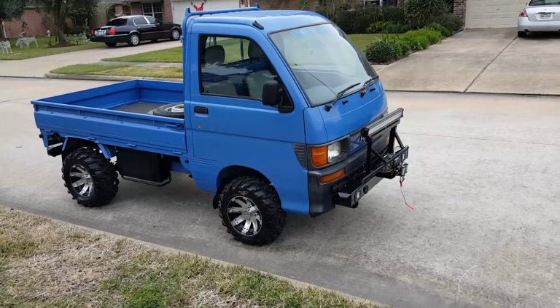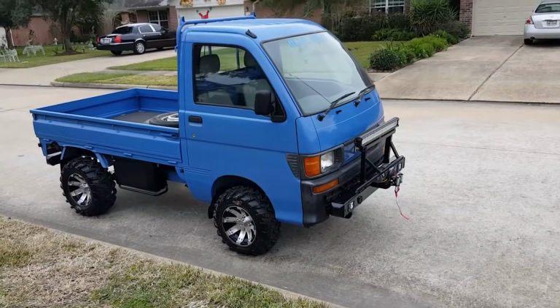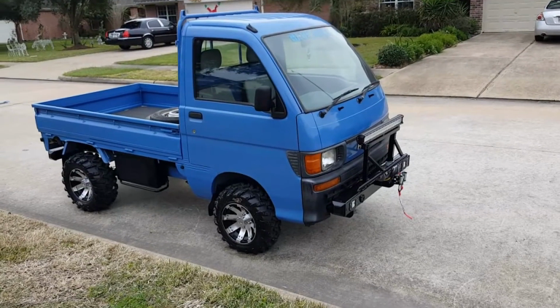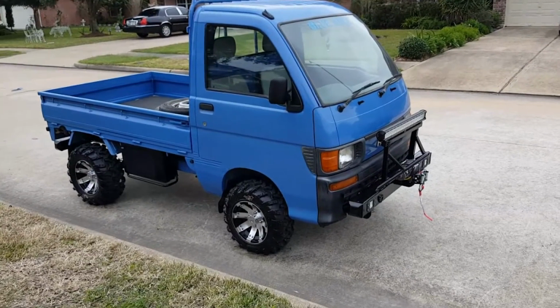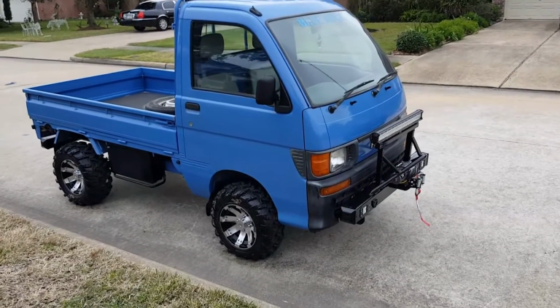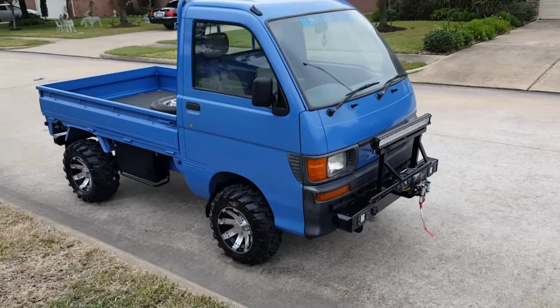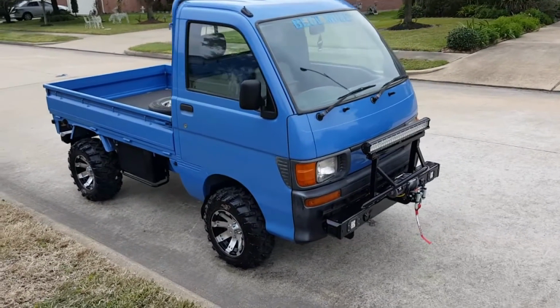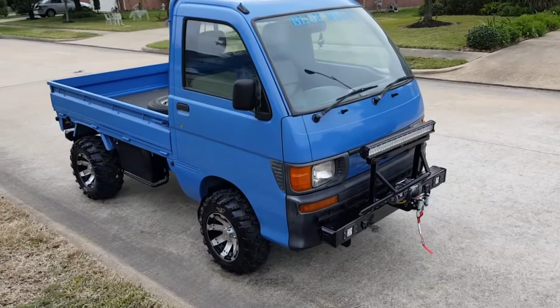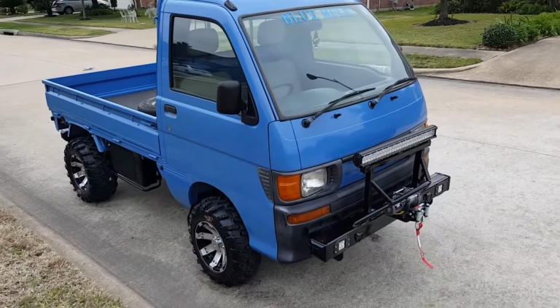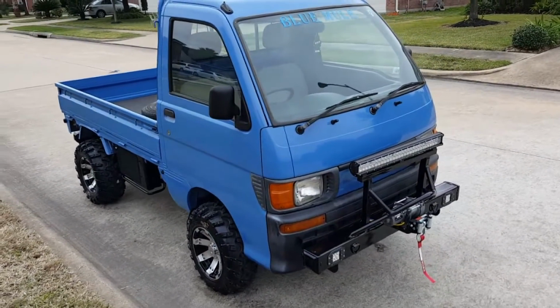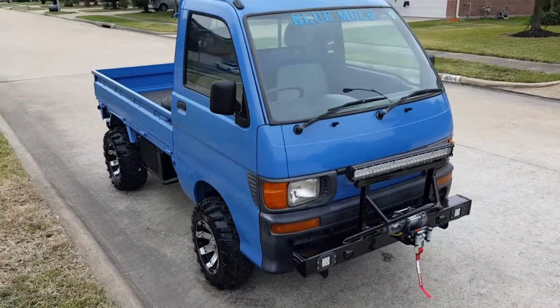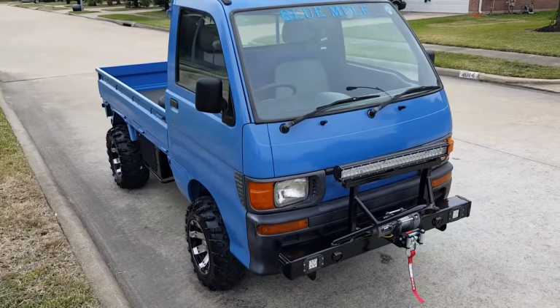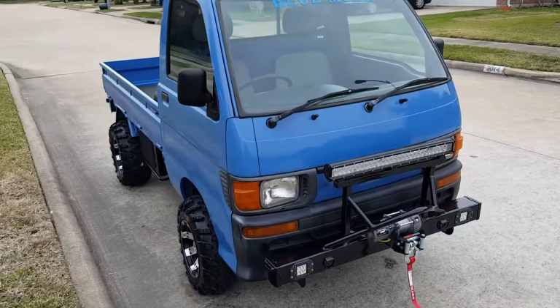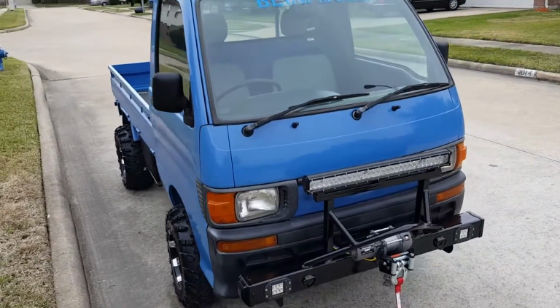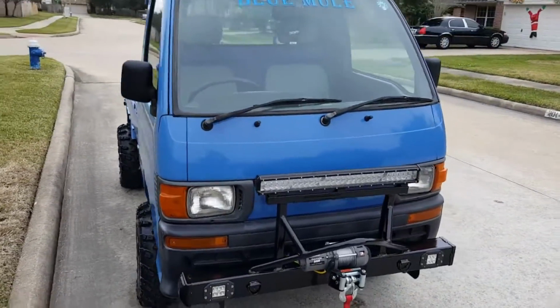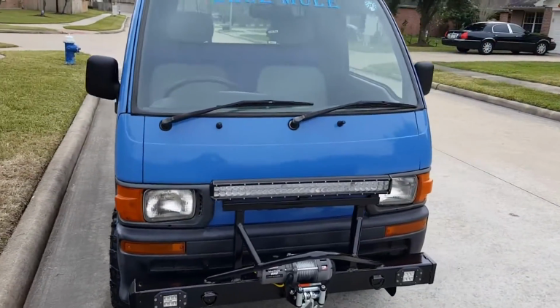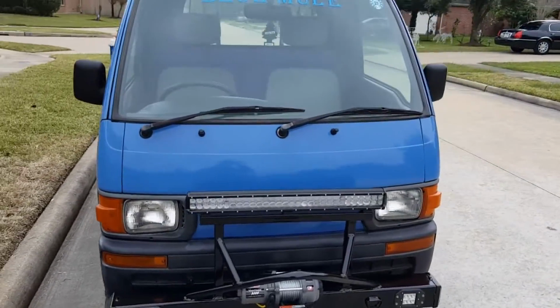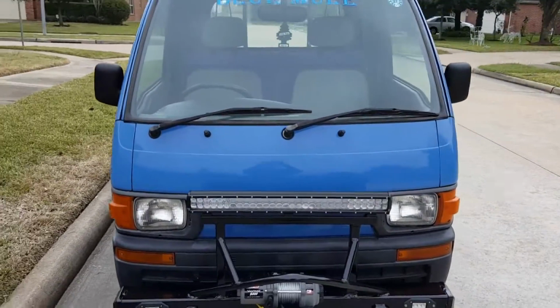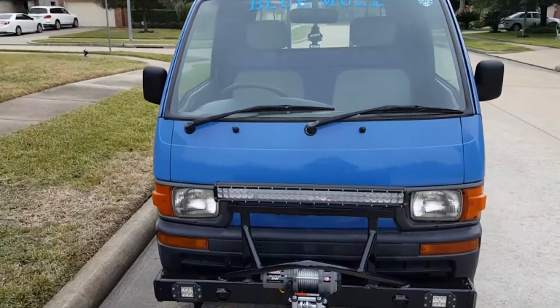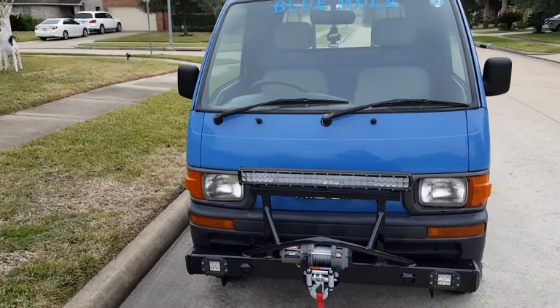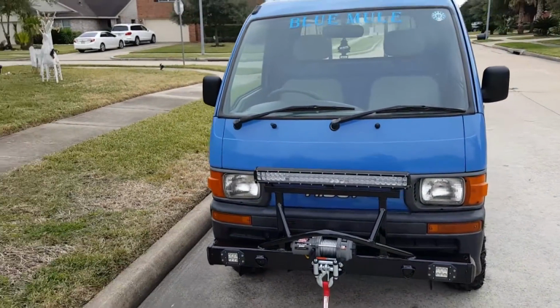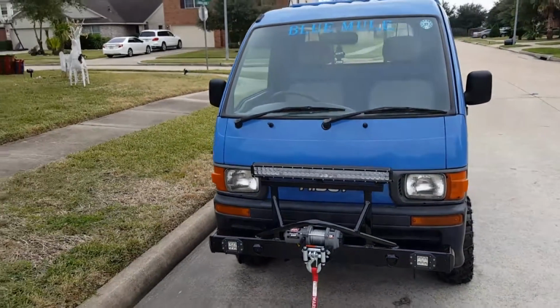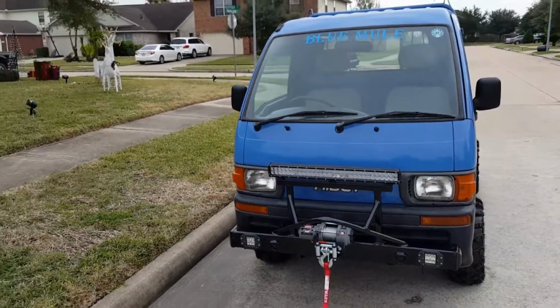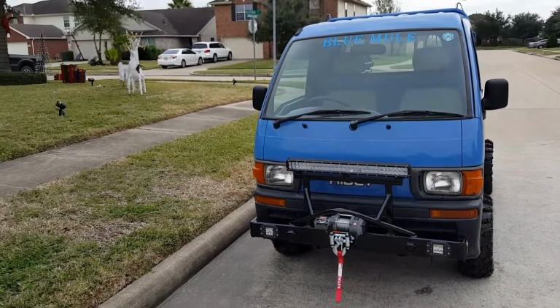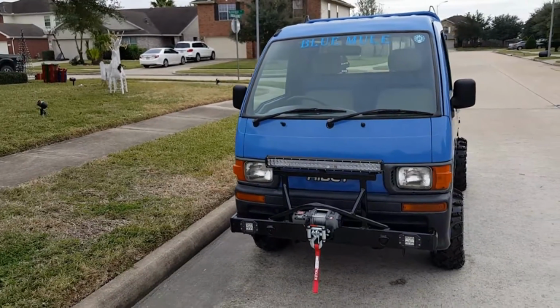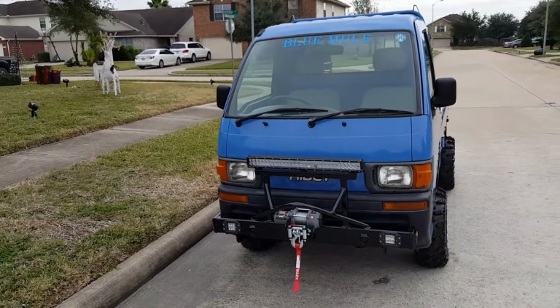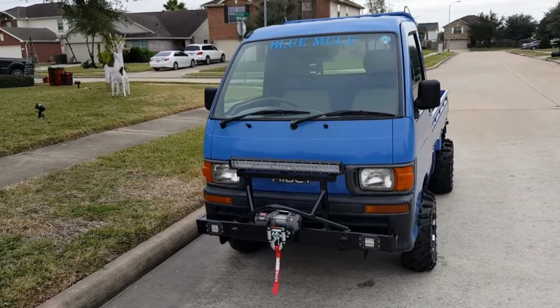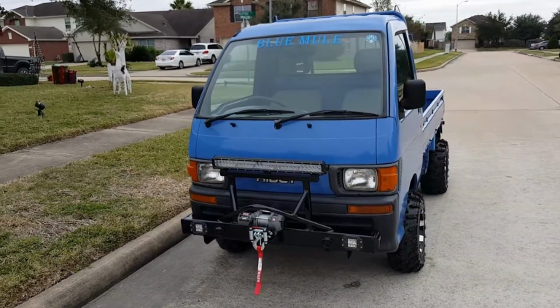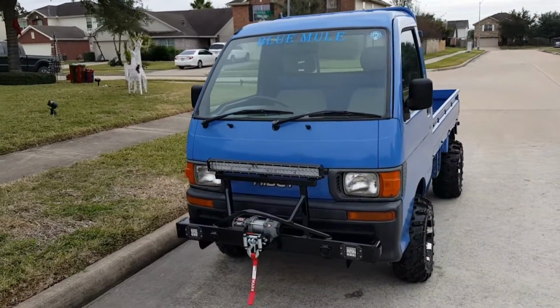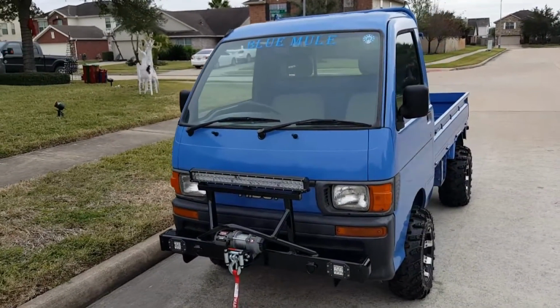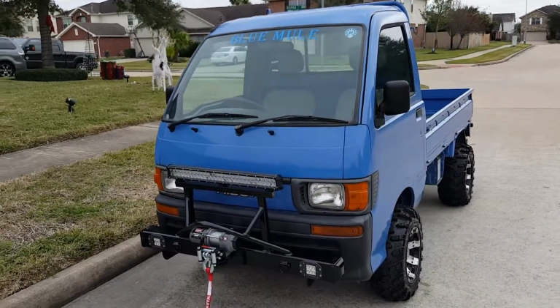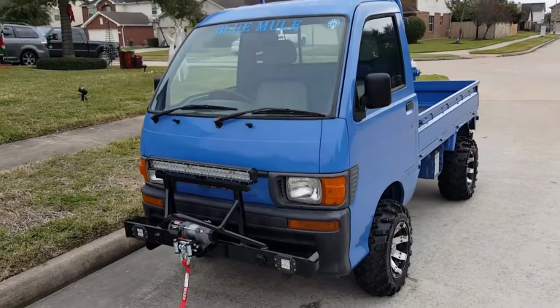All right Zach, got your truck ready babe — the blue mule is ready to work. I know your pops is gonna love this man, this is a fantastic Christmas present. You're a good guy.